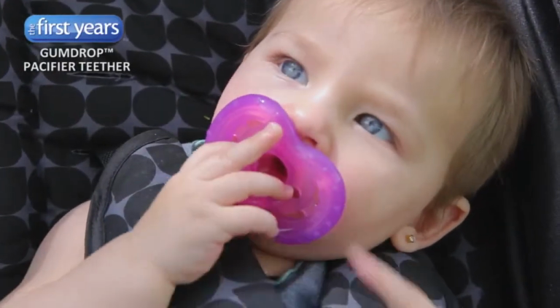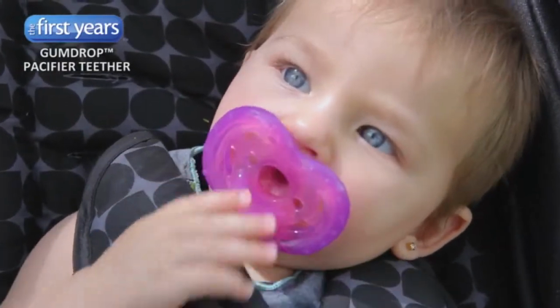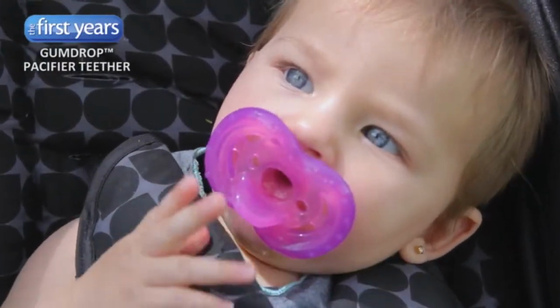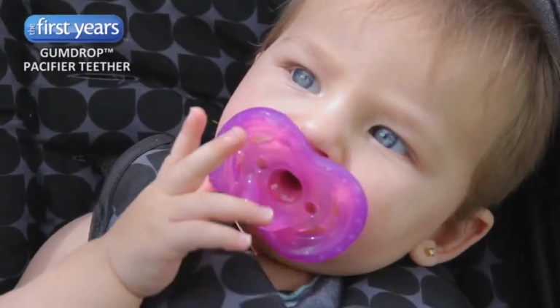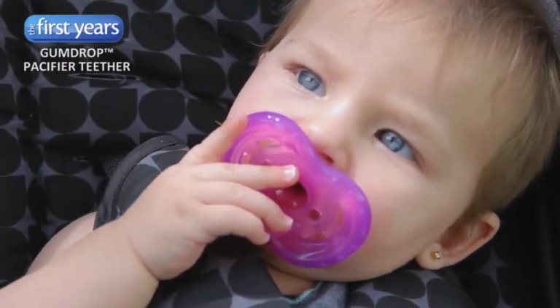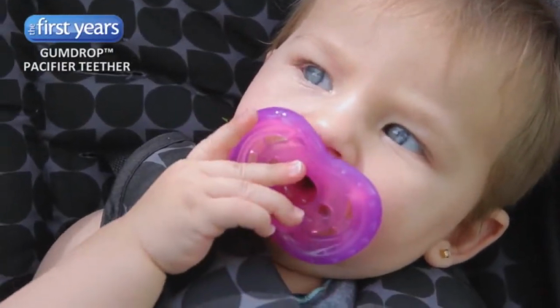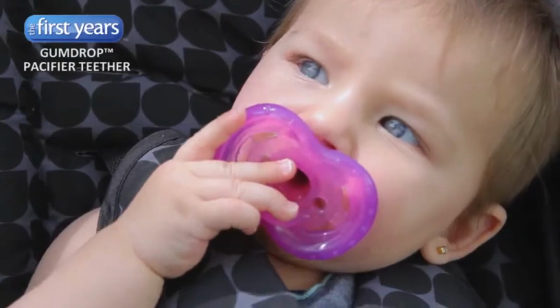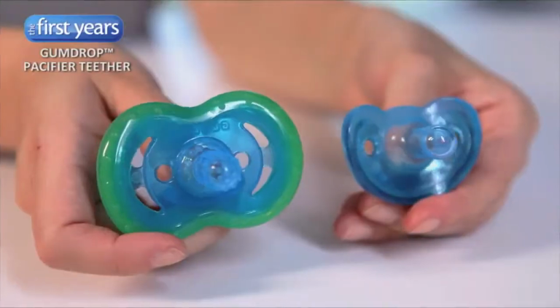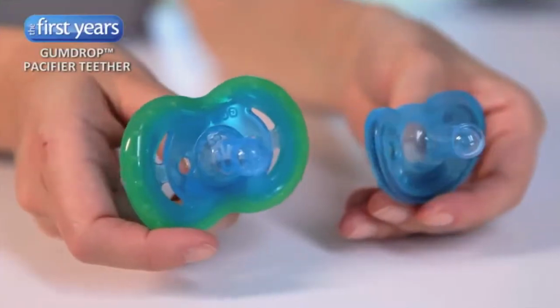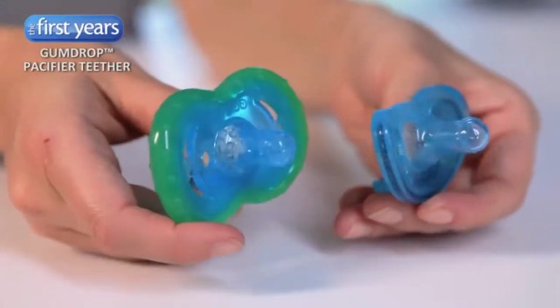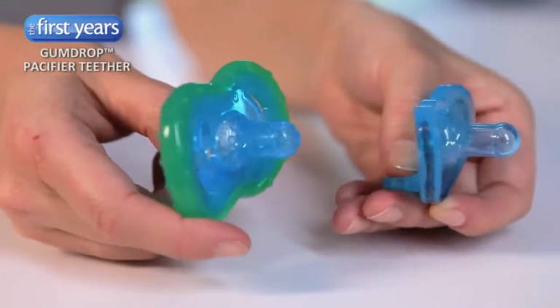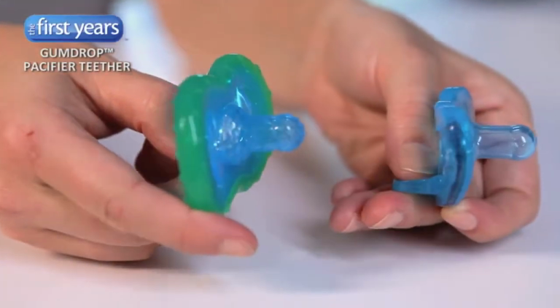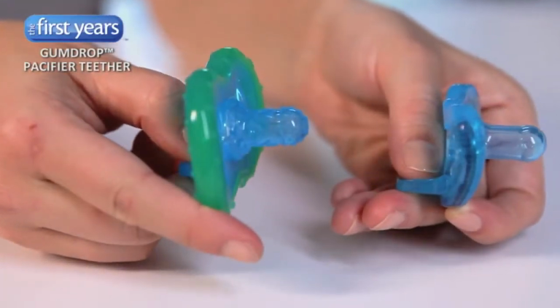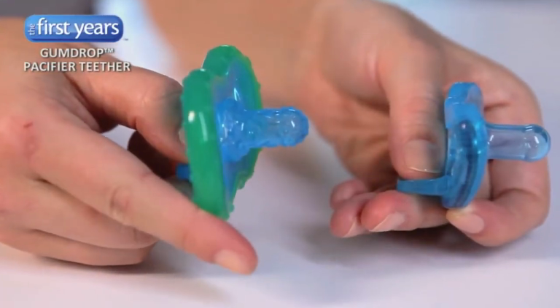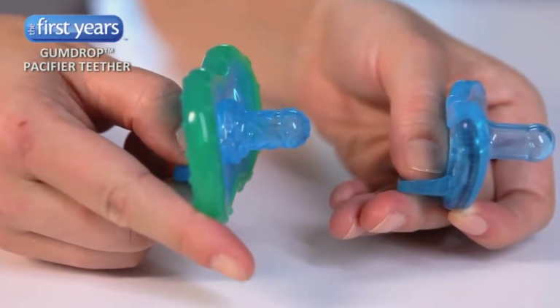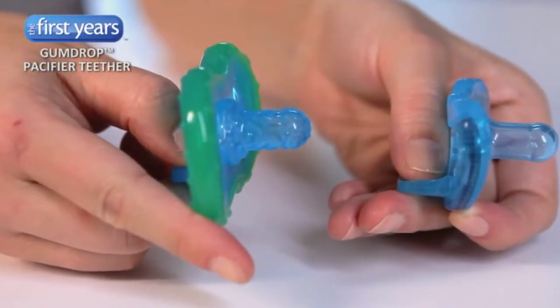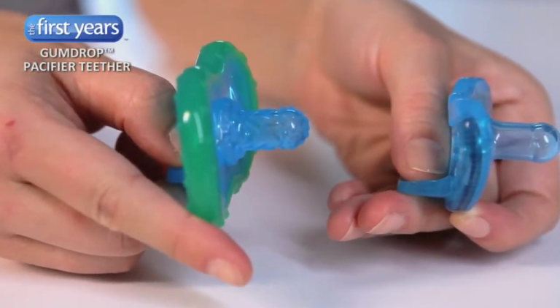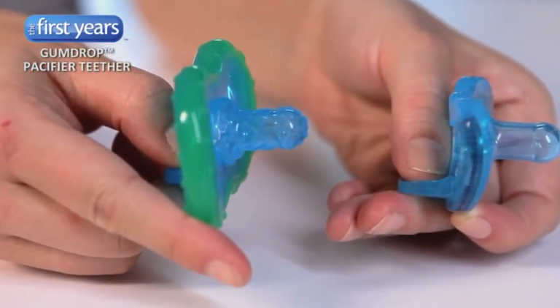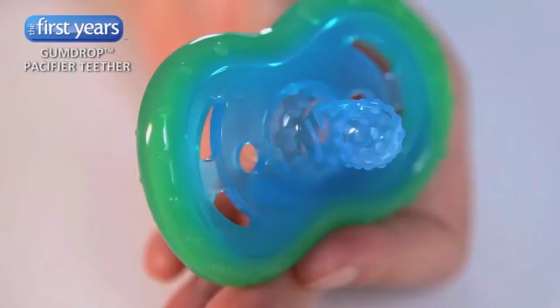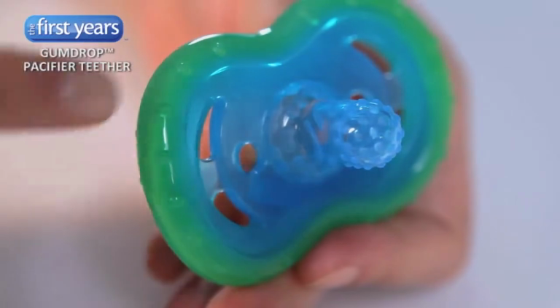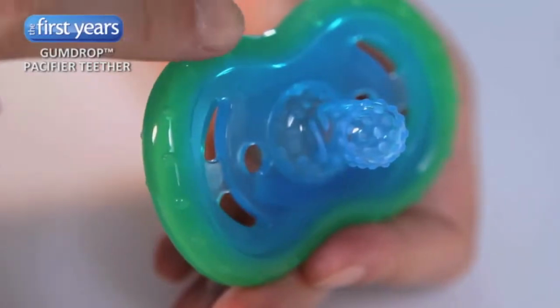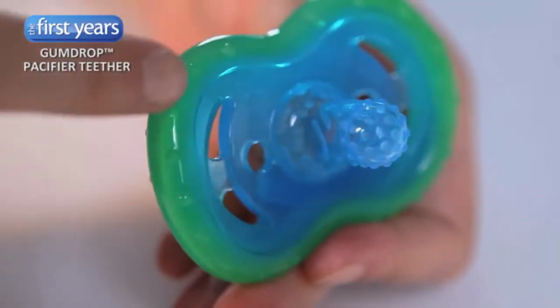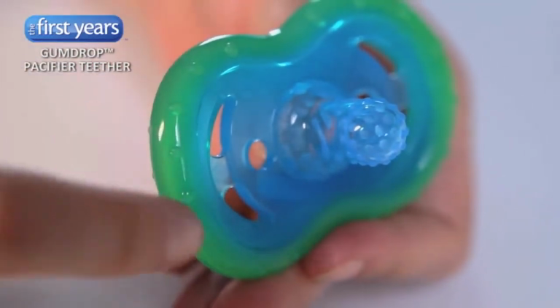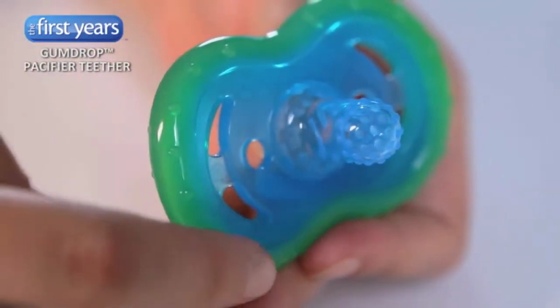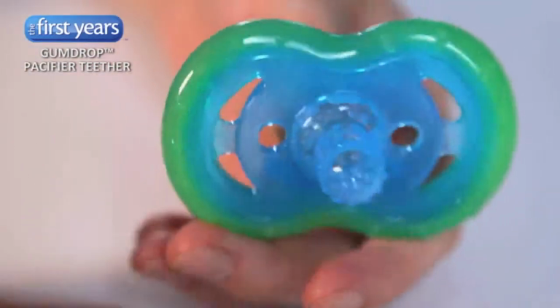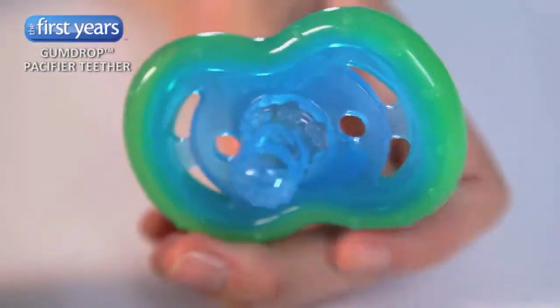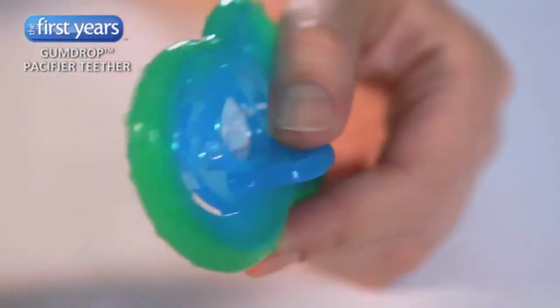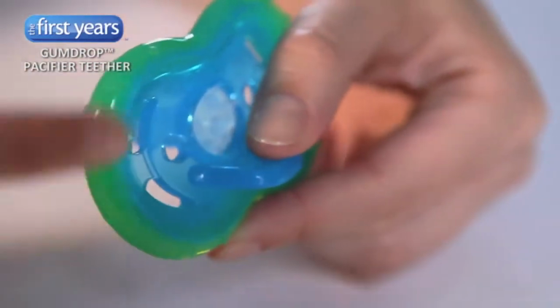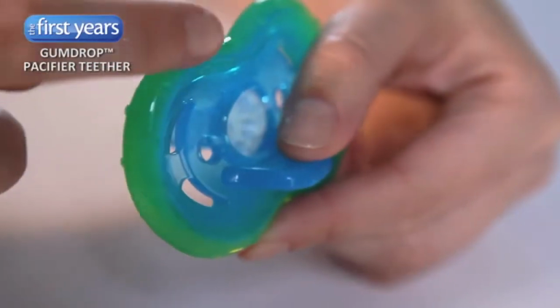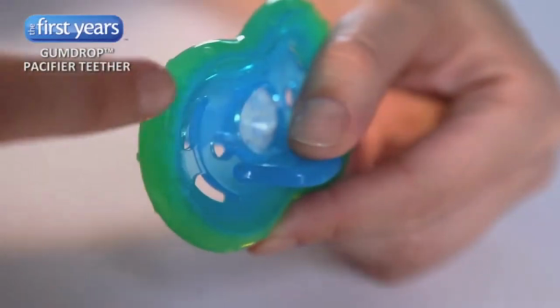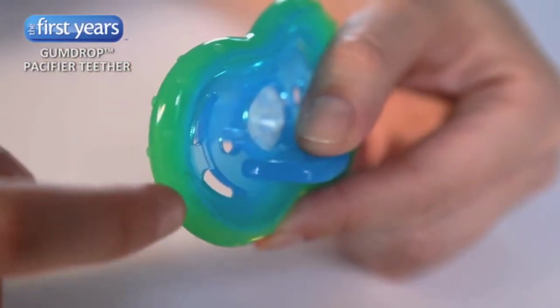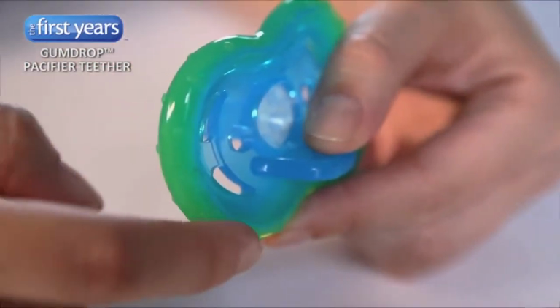Your baby will love the familiar nipple shape. It's the same shape as Gumdrop Pacifiers but has a soothing bumpy texture. The texture is on the nipple and all along the outside edge, so there is plenty of space for your baby to get relief.